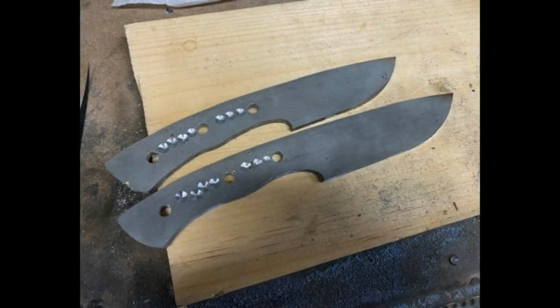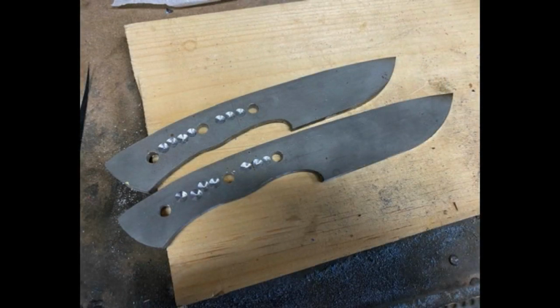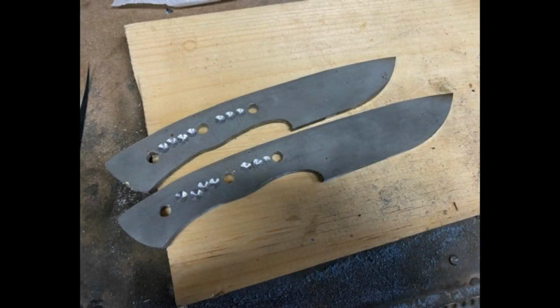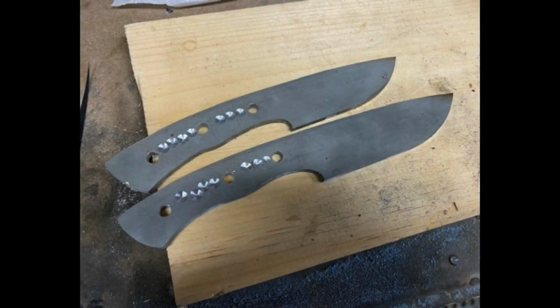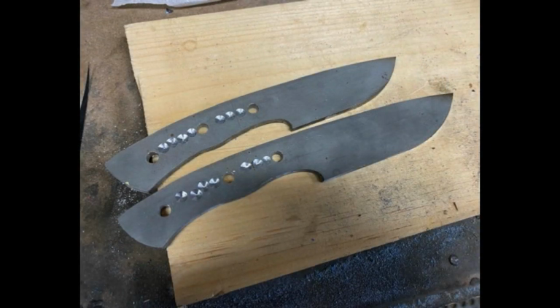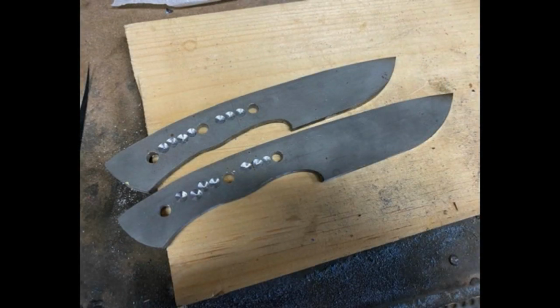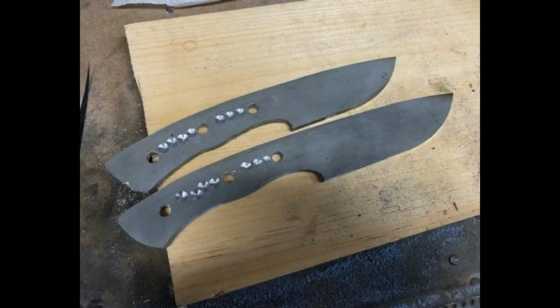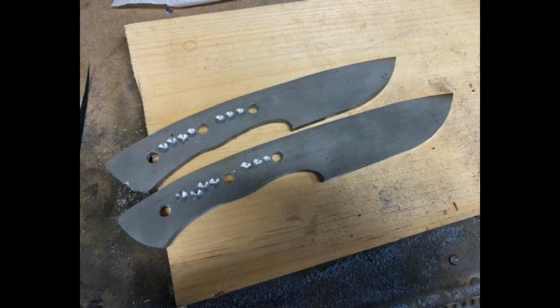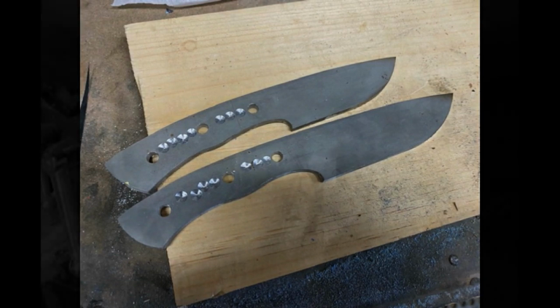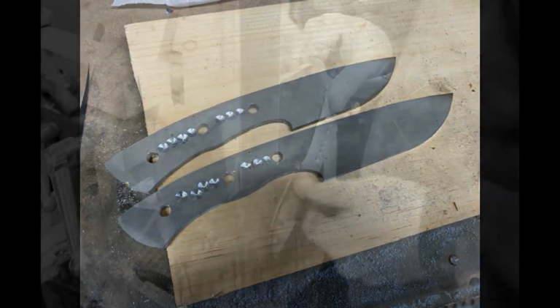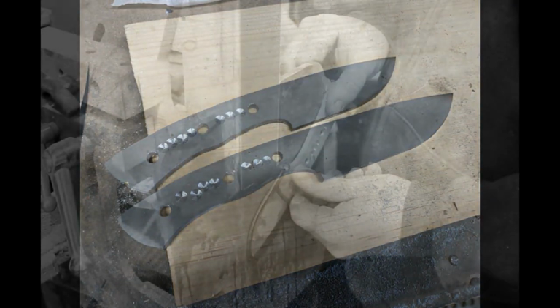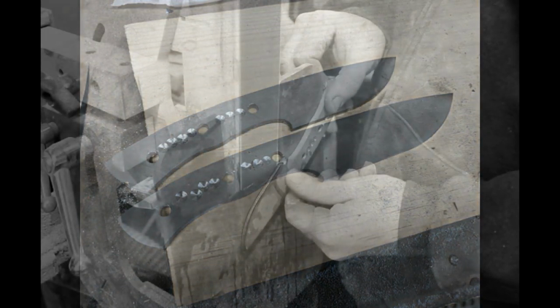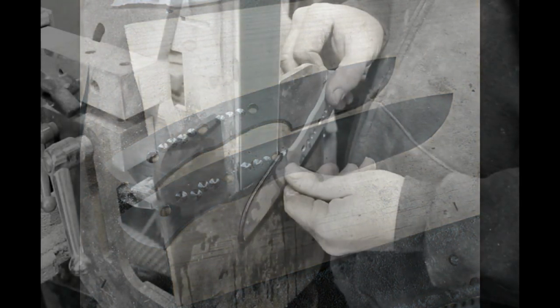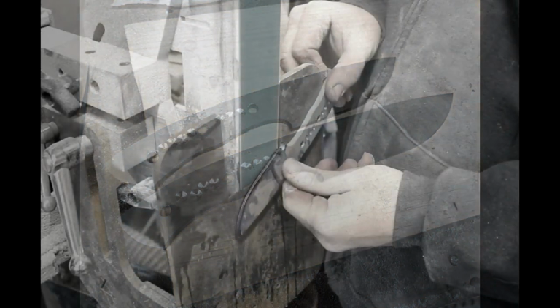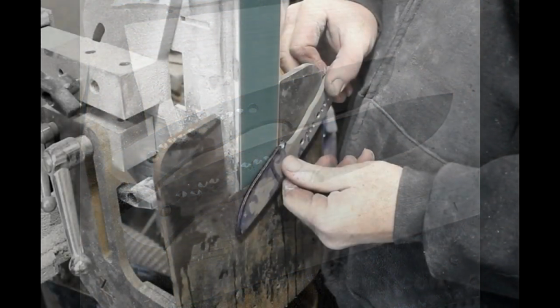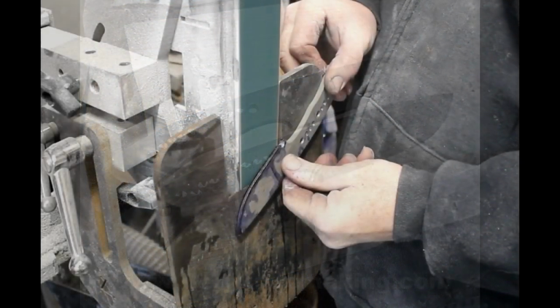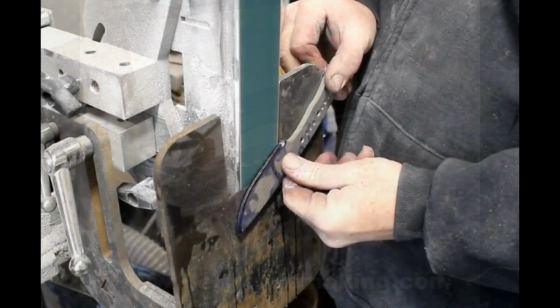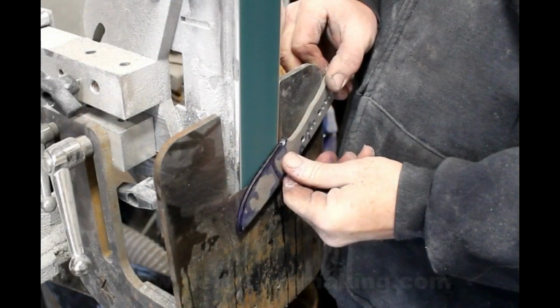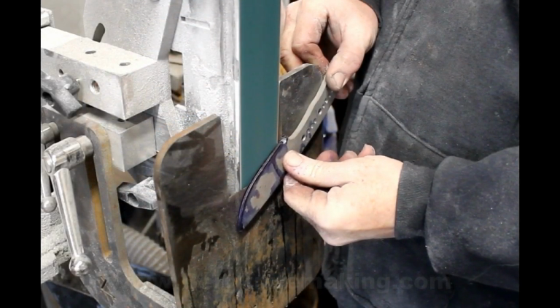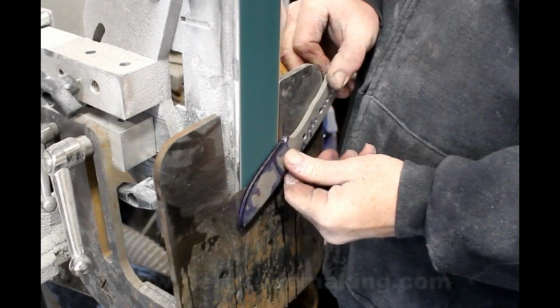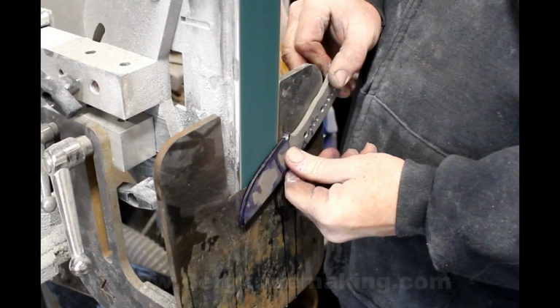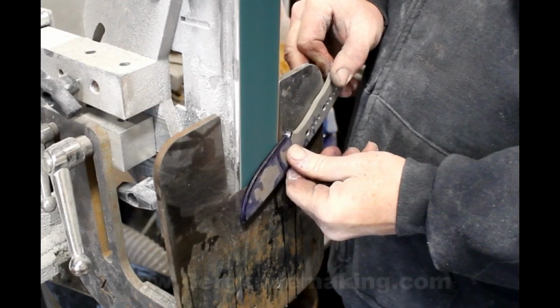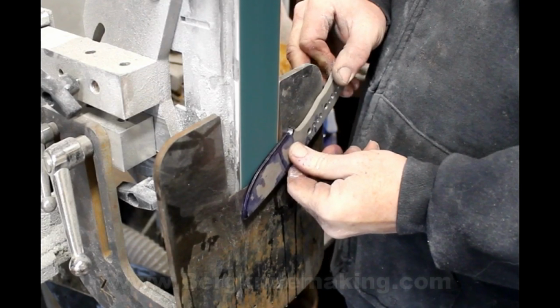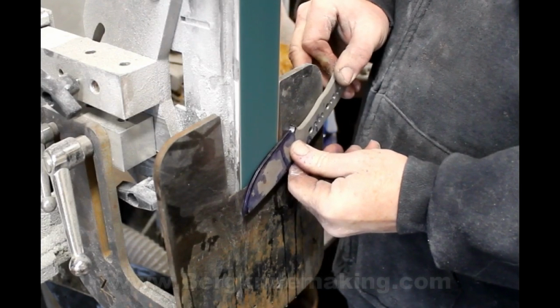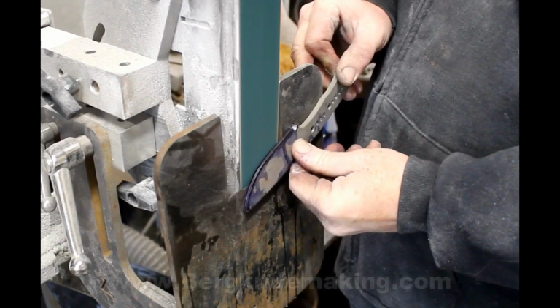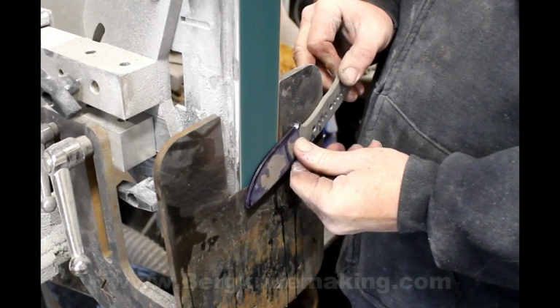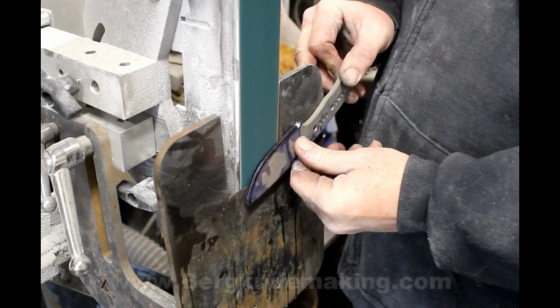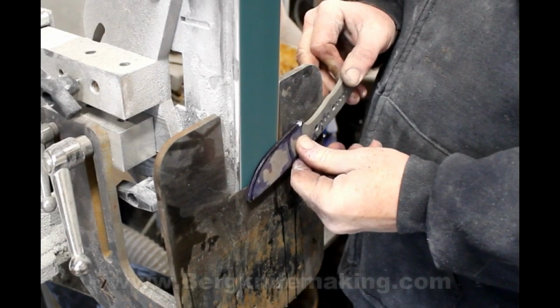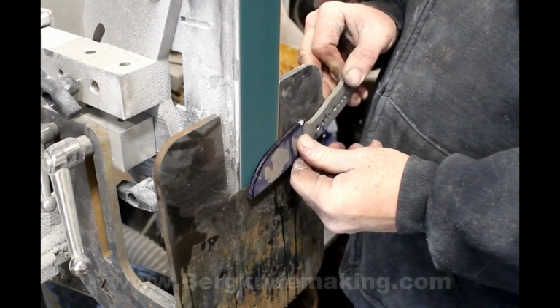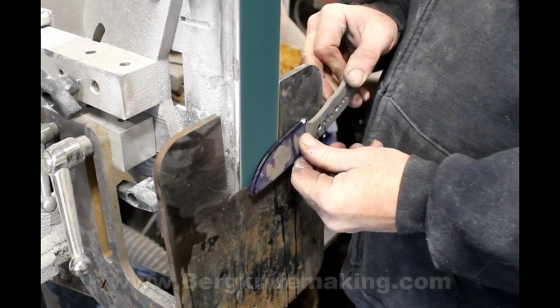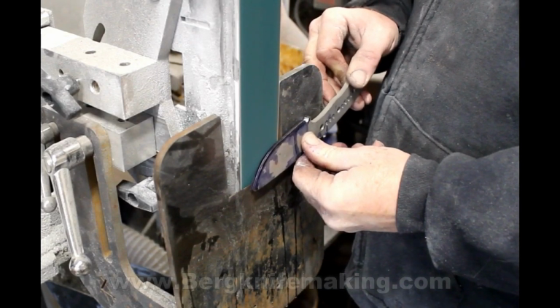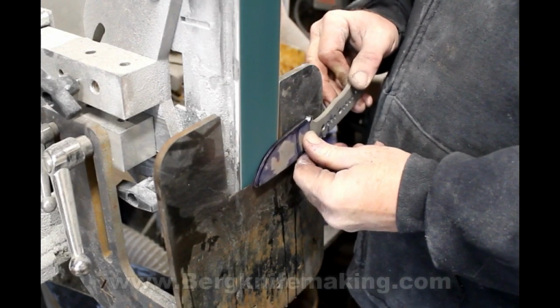This particular project started out as one of my water jet cut blanks. I make these blanks so that they're kind of universal — you can make drop points out of it, and you can change the profile quite a bit.